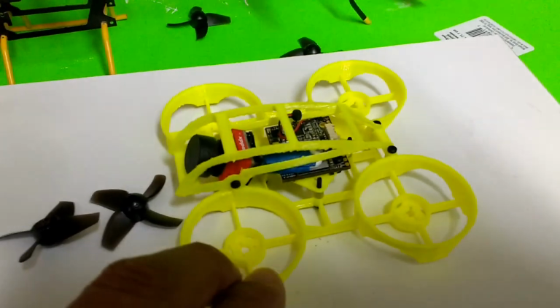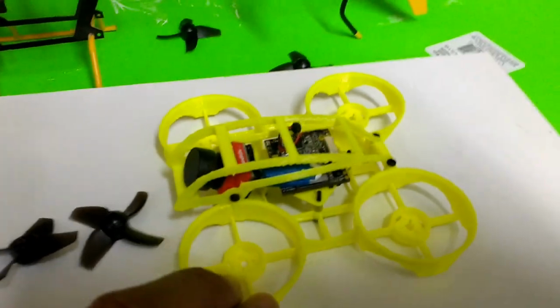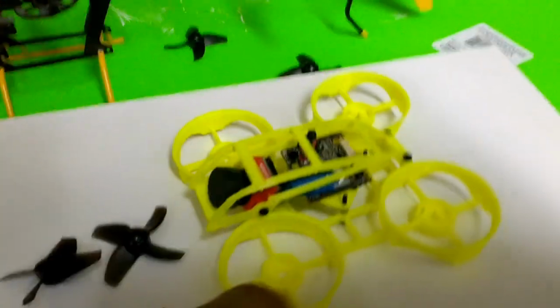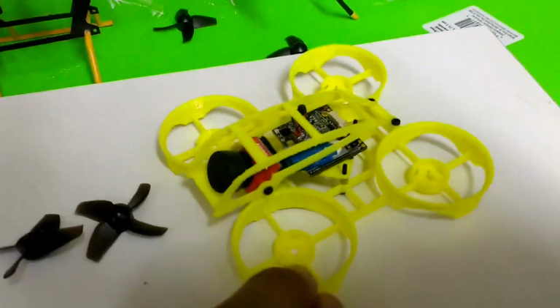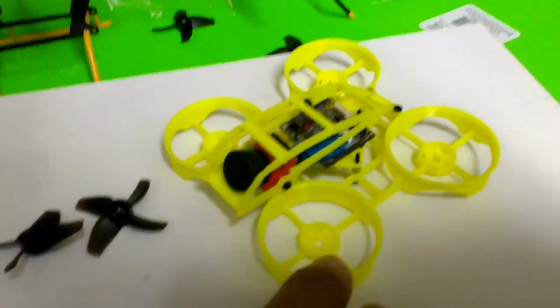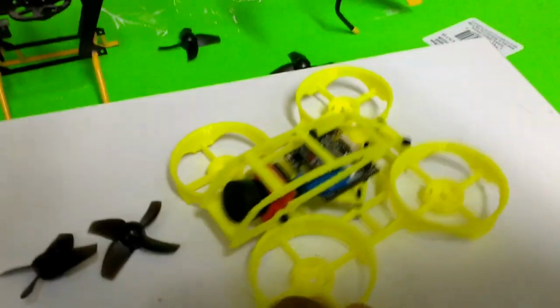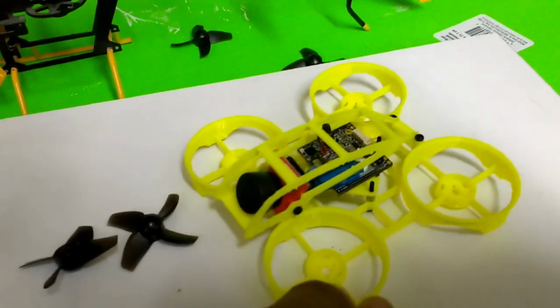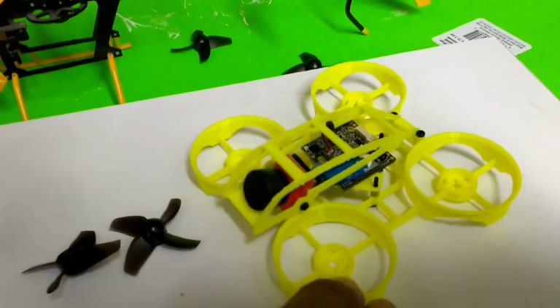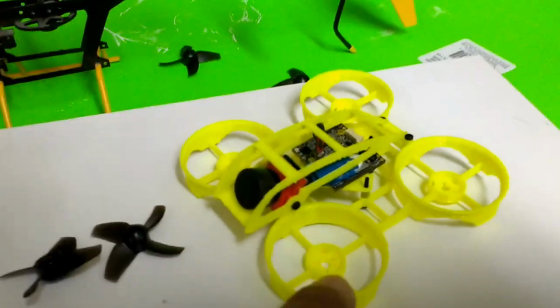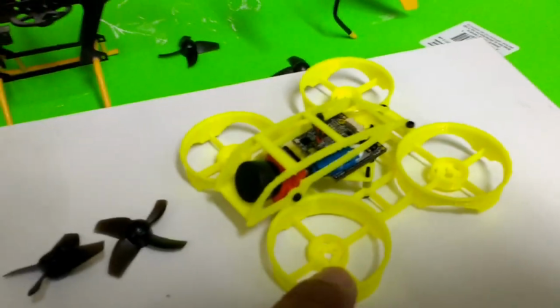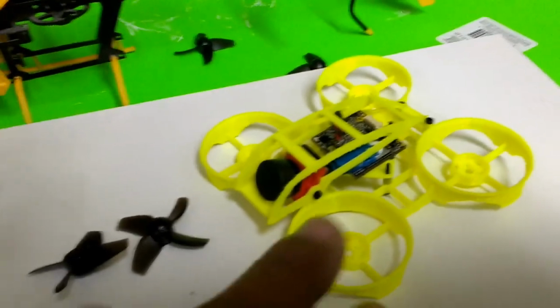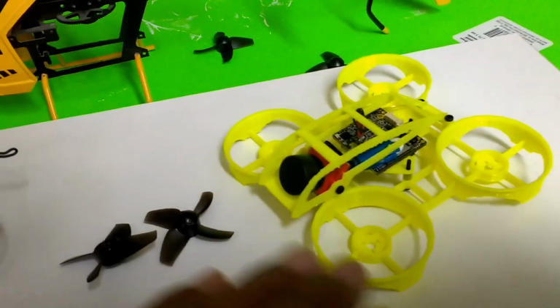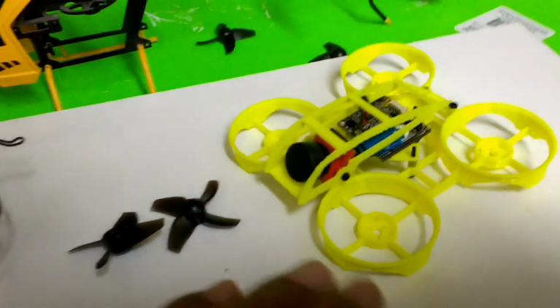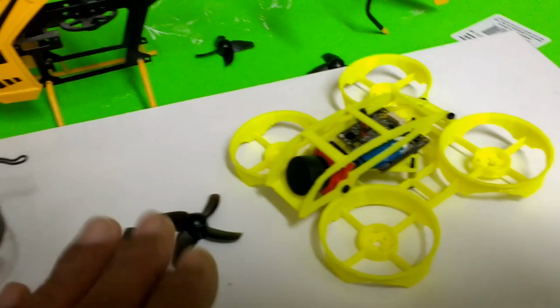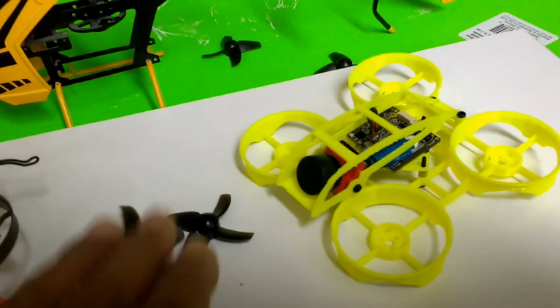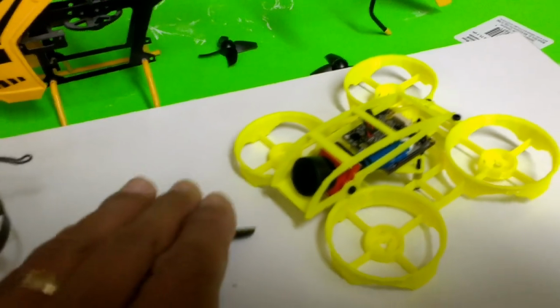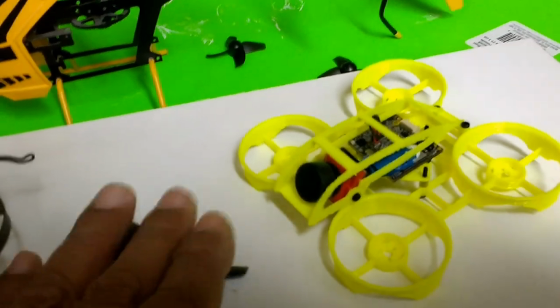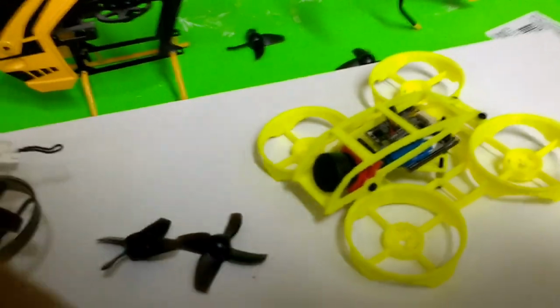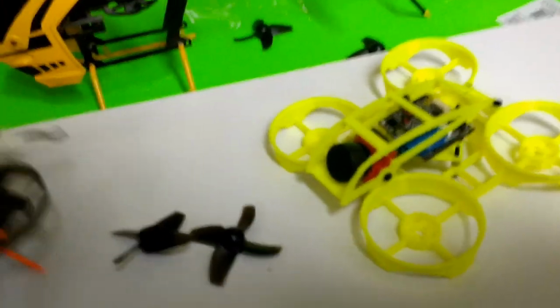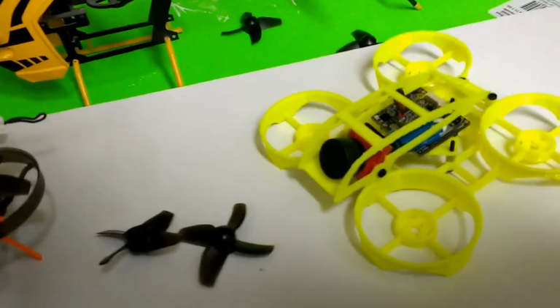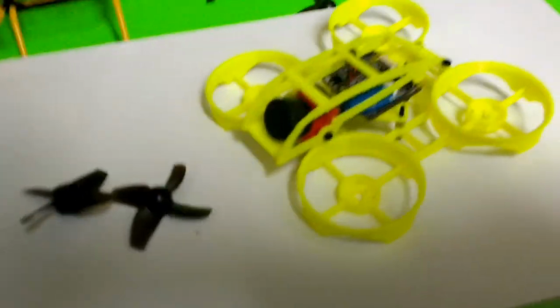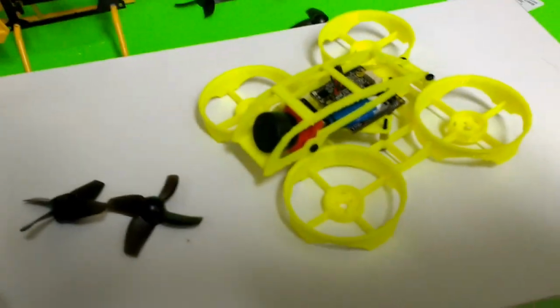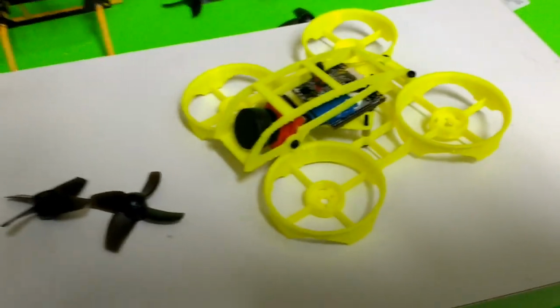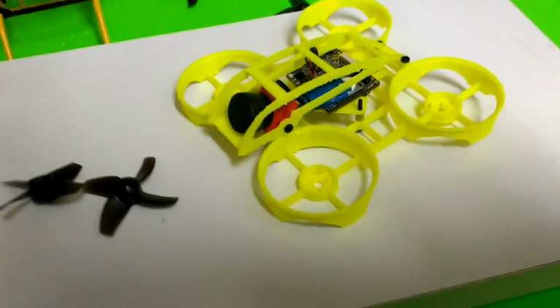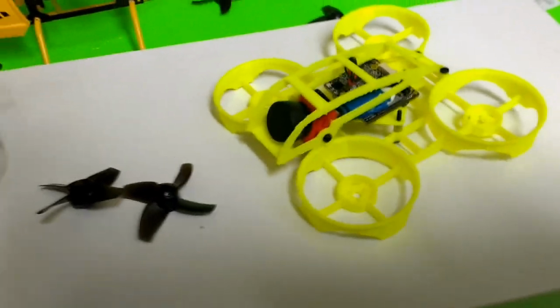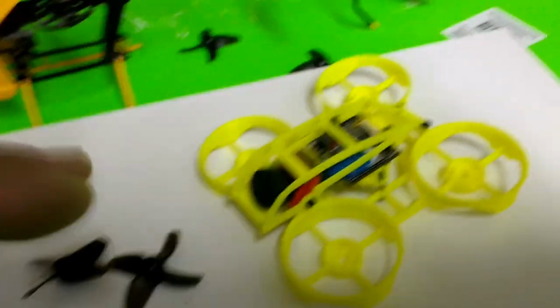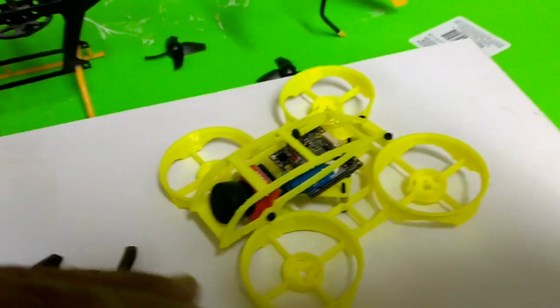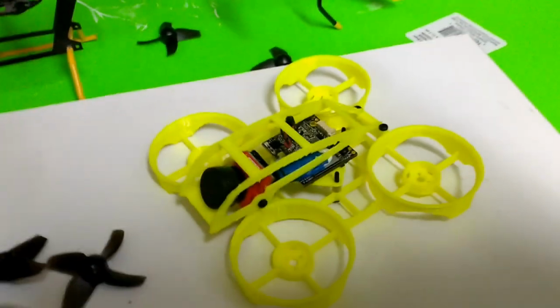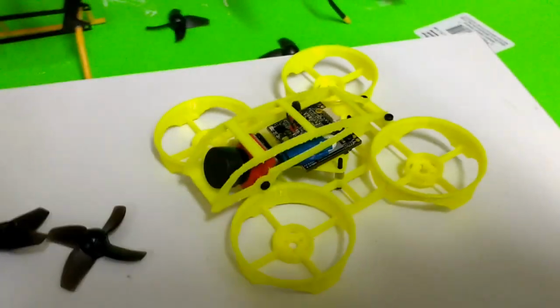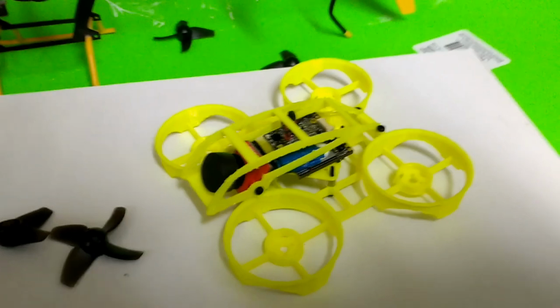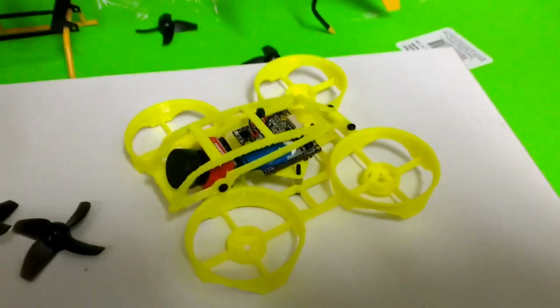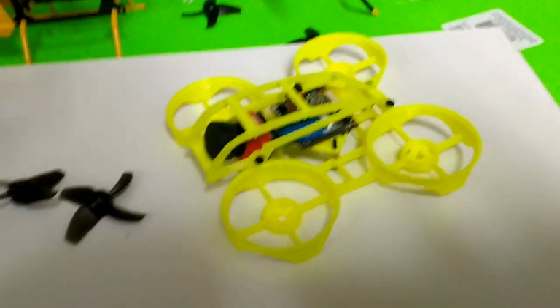This is not designed to run on three cells — I do want to run it on two cells. All the components are selected to run on two cells. When you design these things, you have to consider the total weight of the unit and how much lift you can get out of each motor.